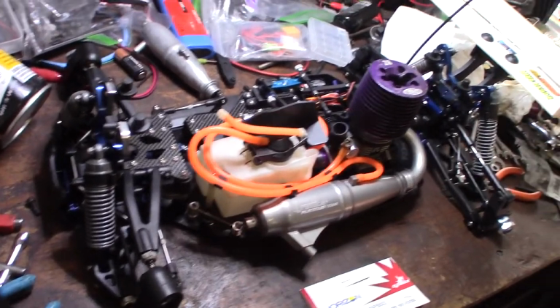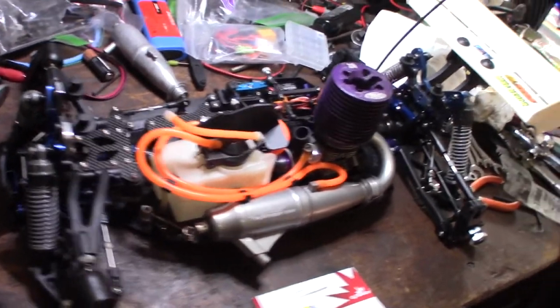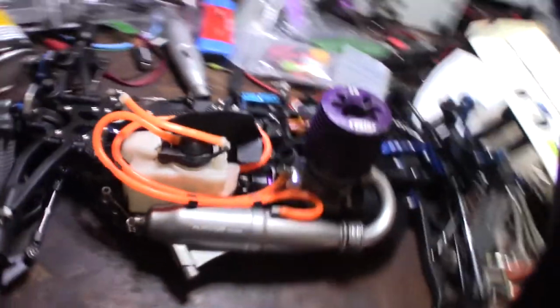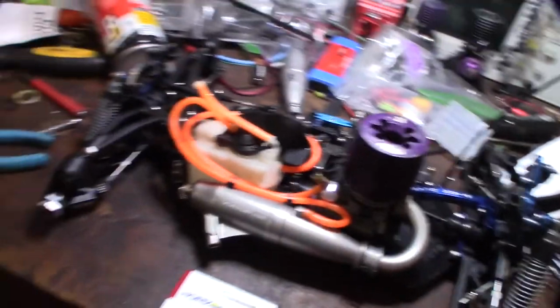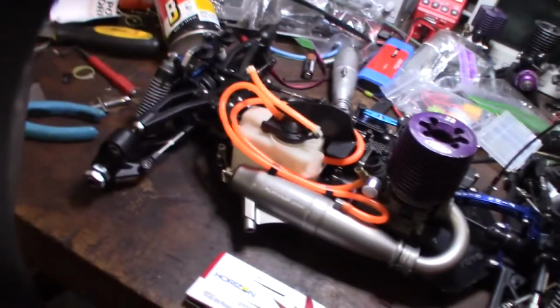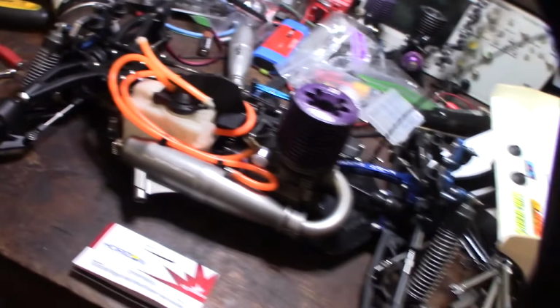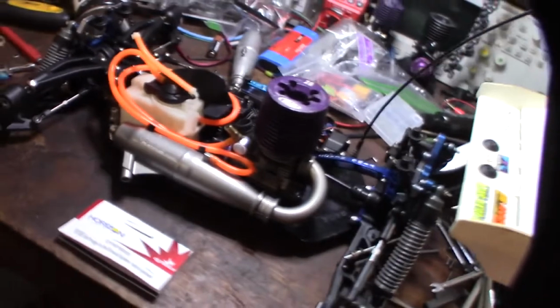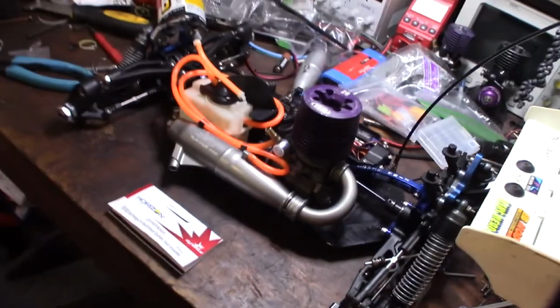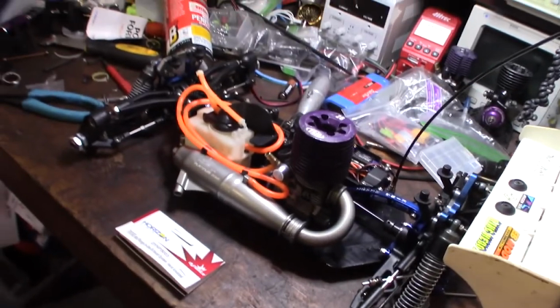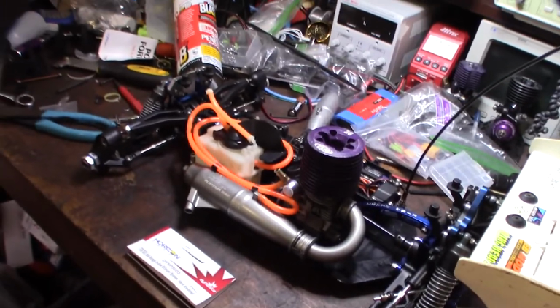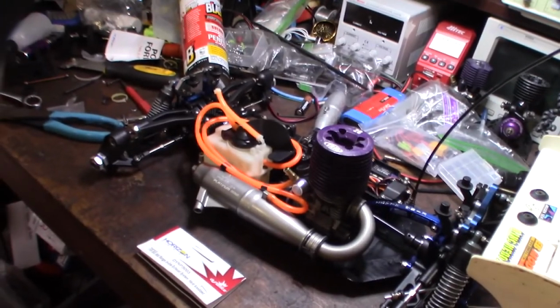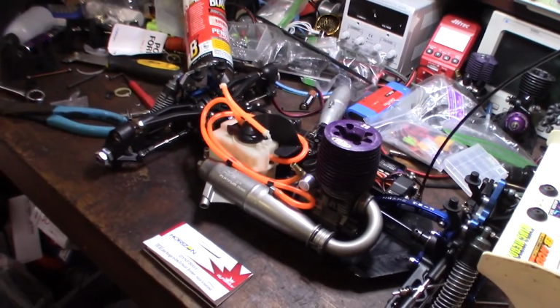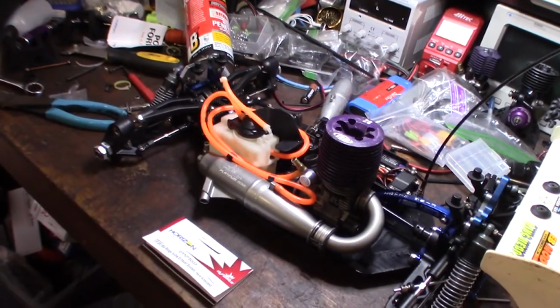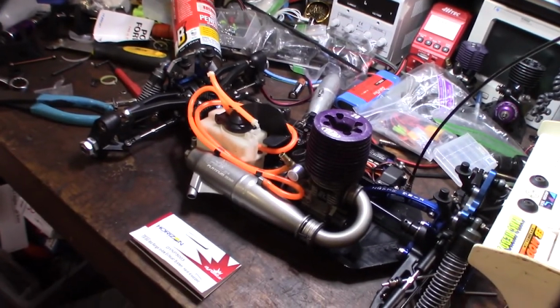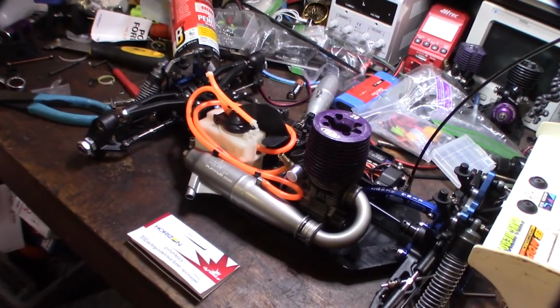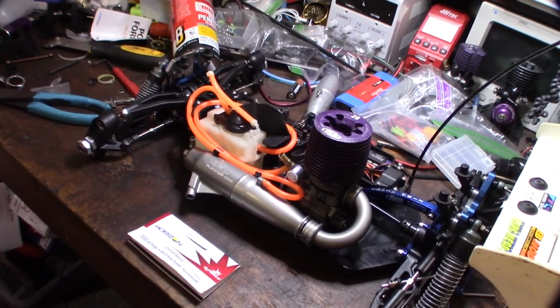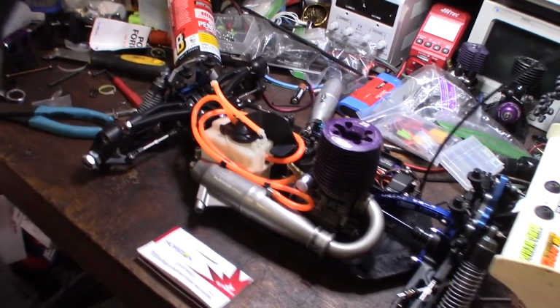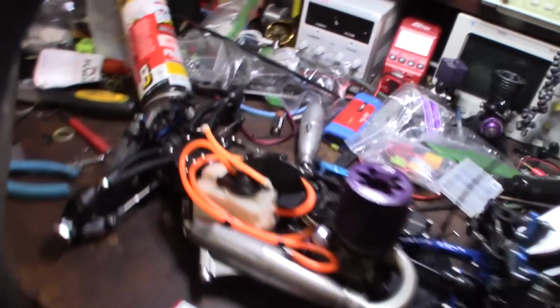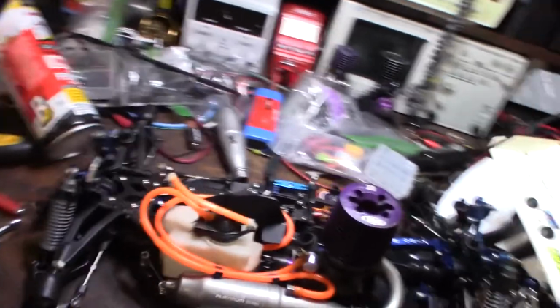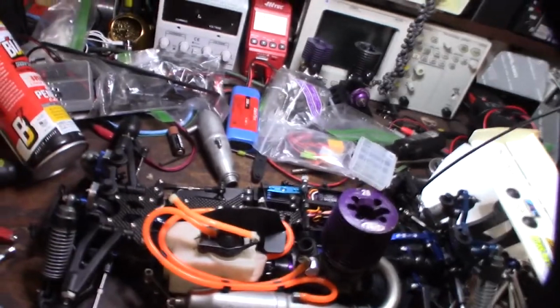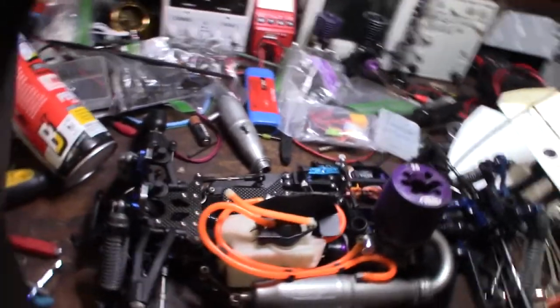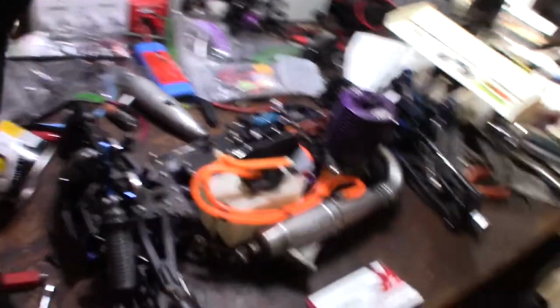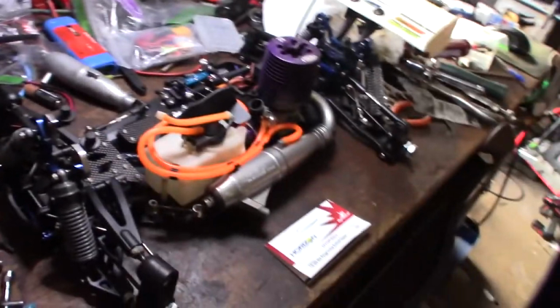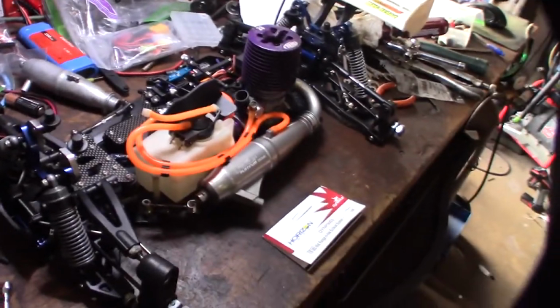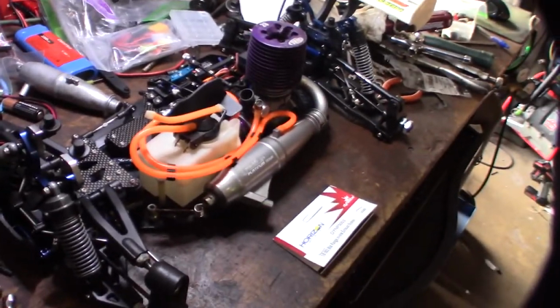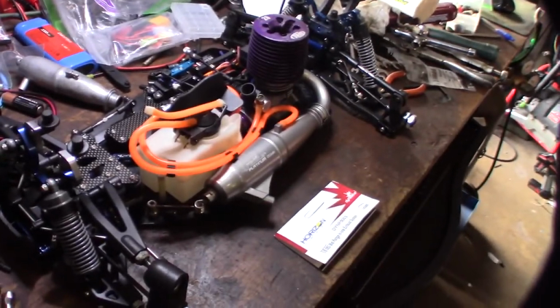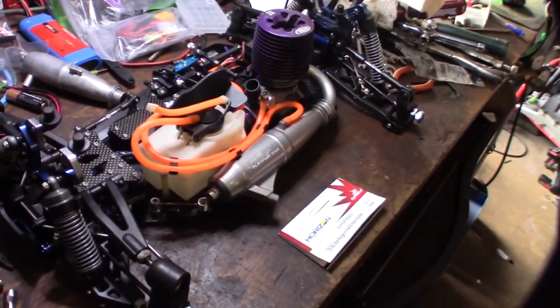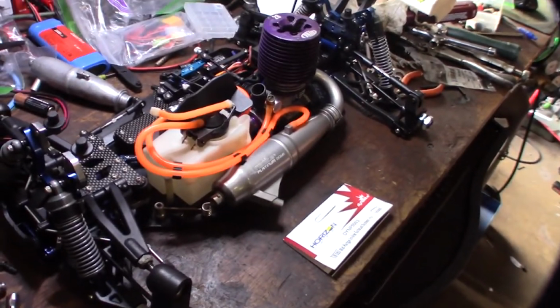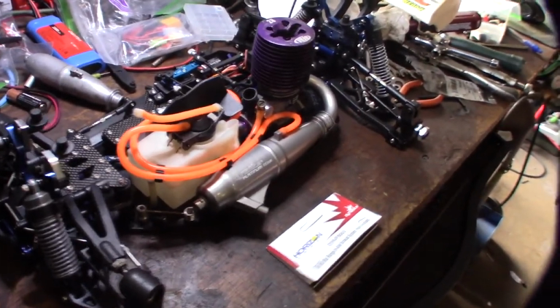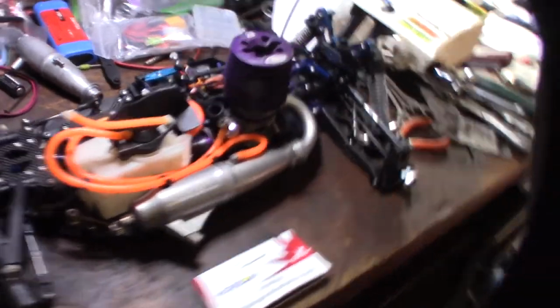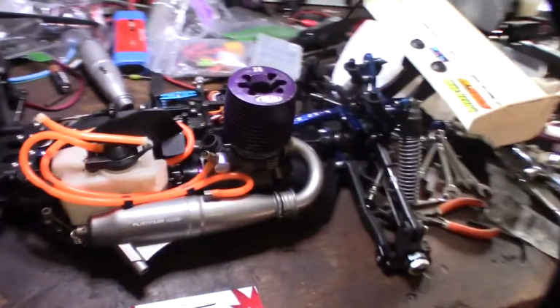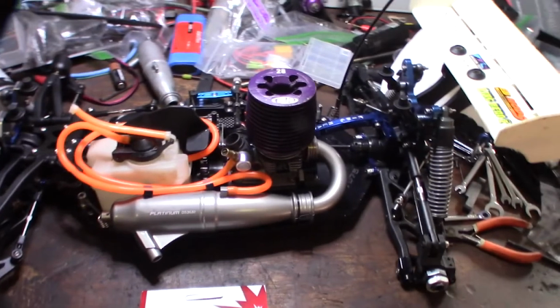This is sort of like a truggy slash buggy conversion from about 10 to 15 years ago. Nice looking pipe, dual chamber — all right, cool, awesome!